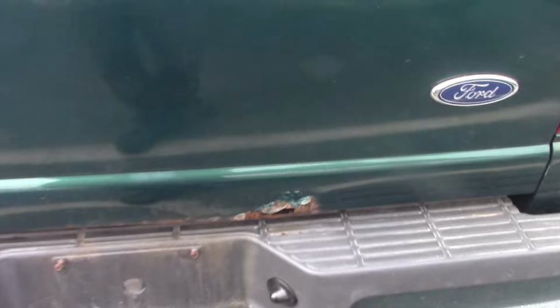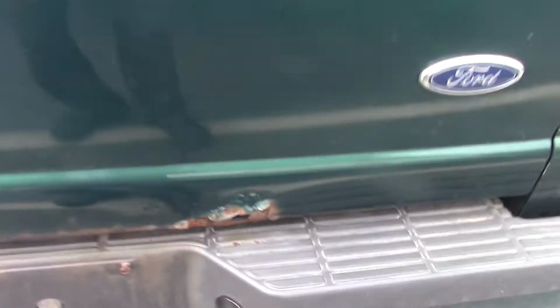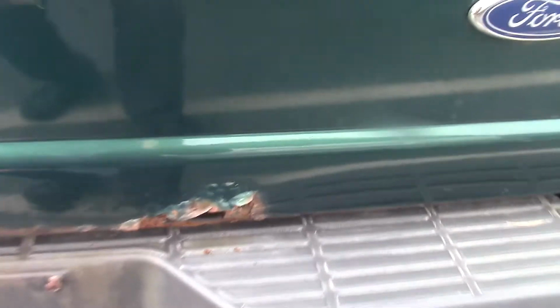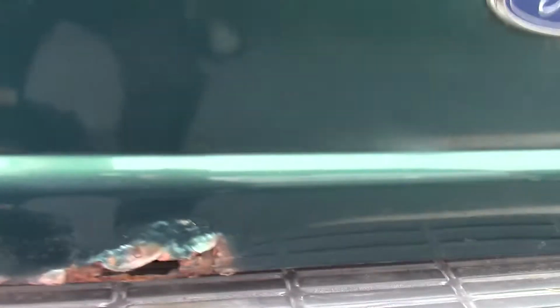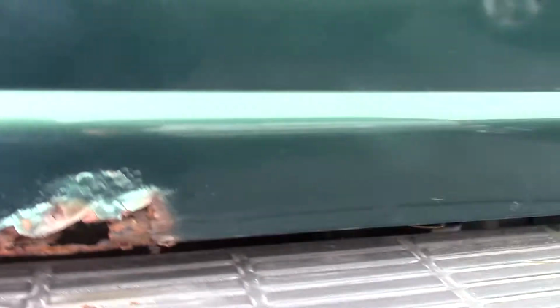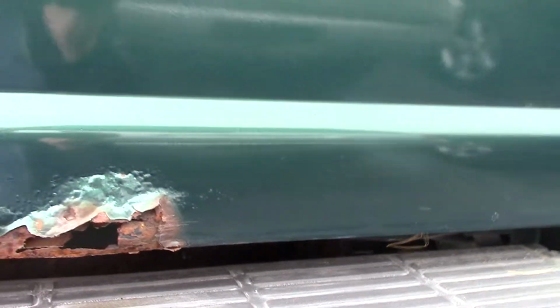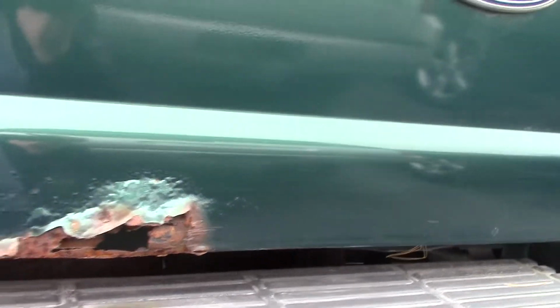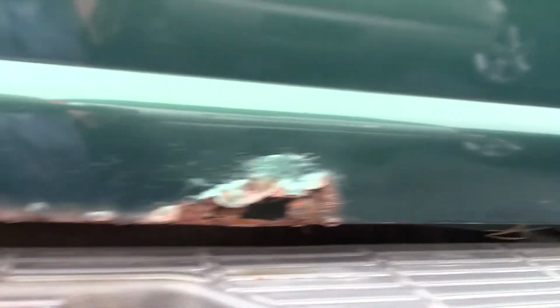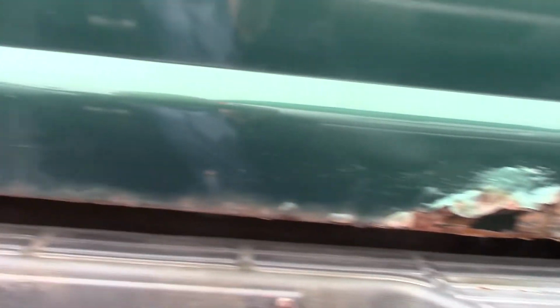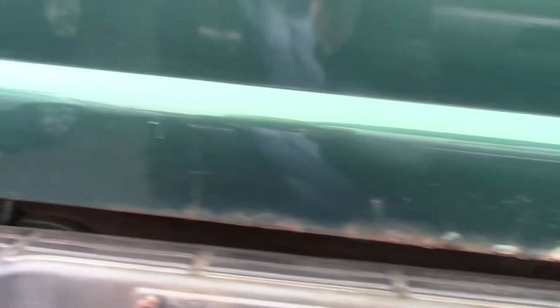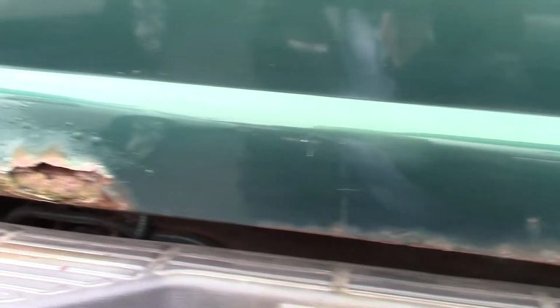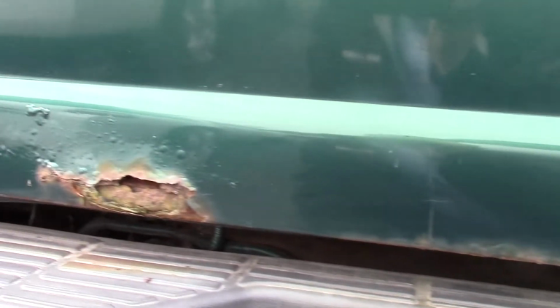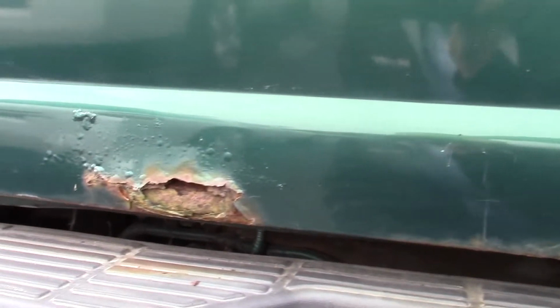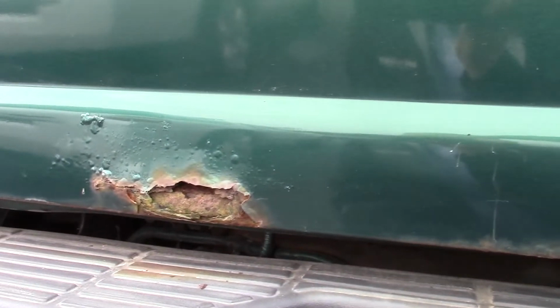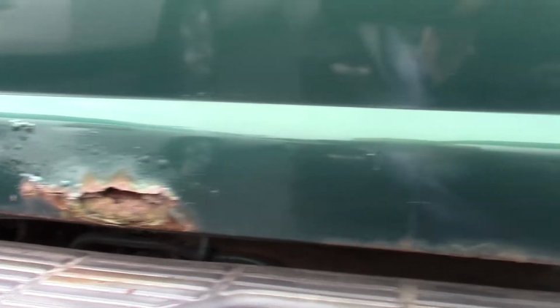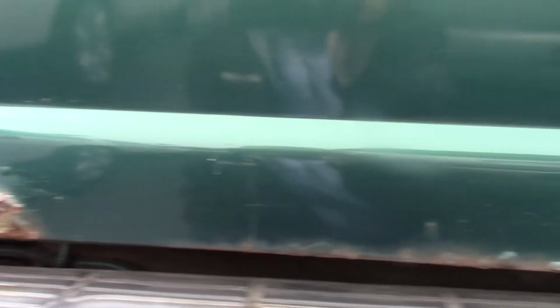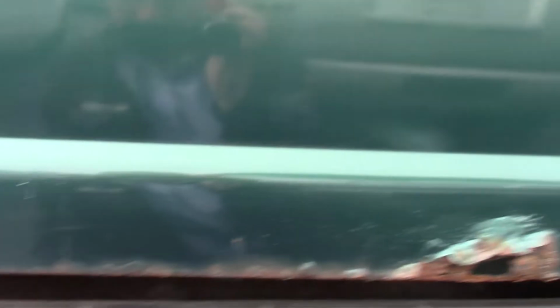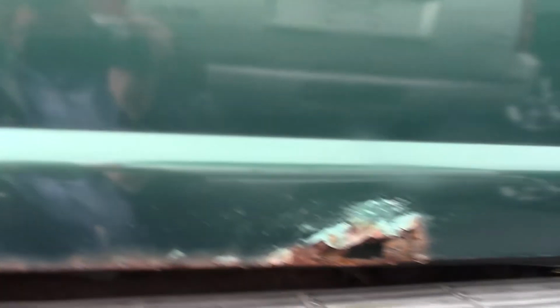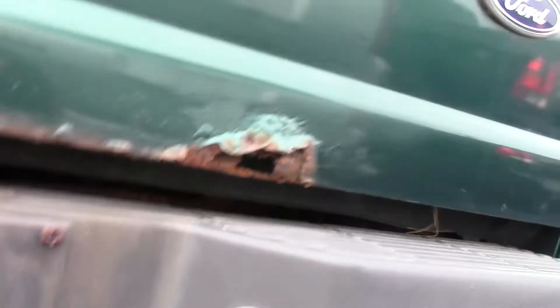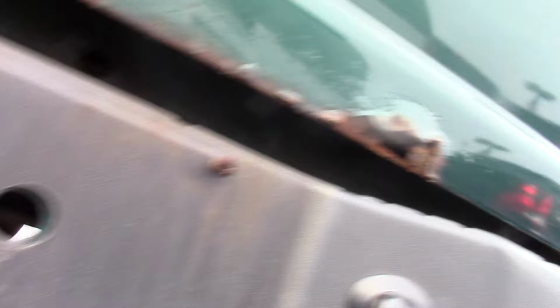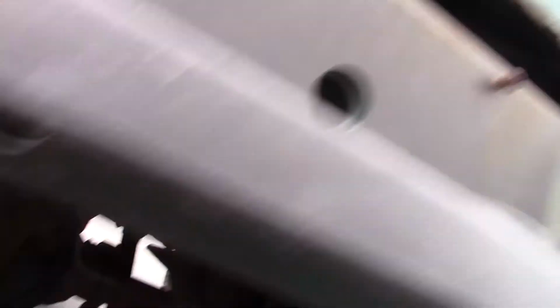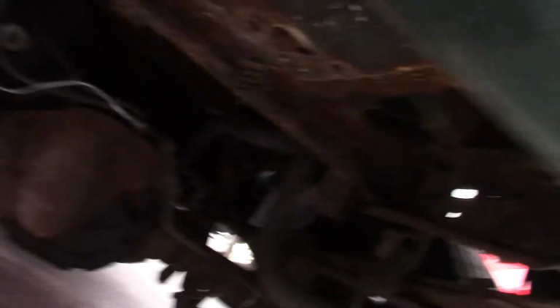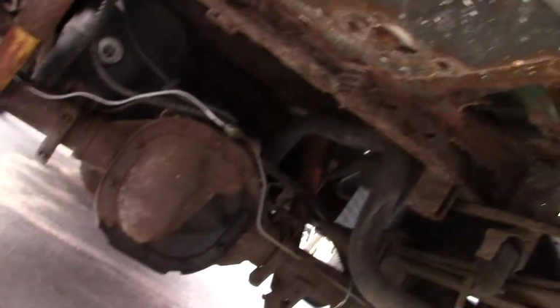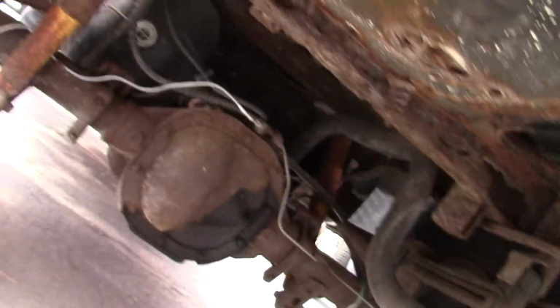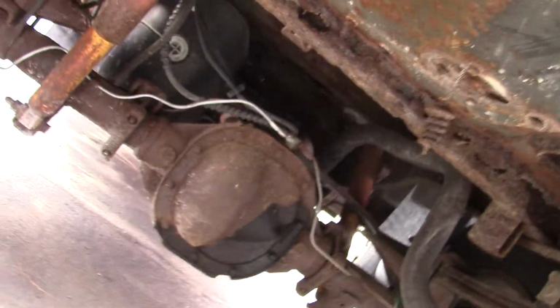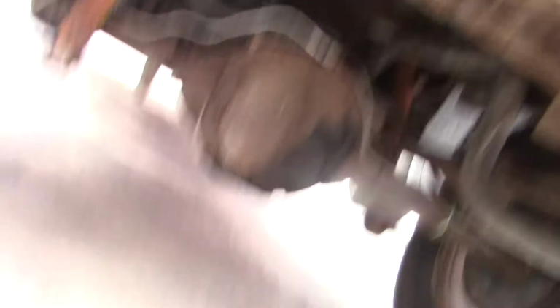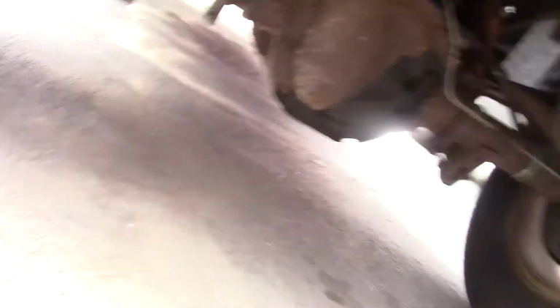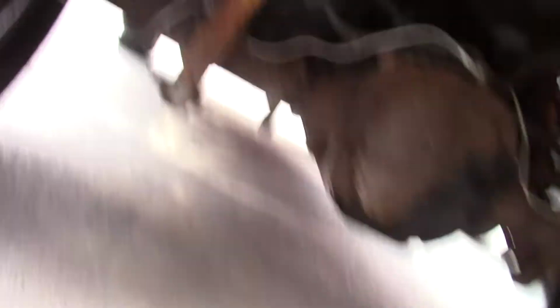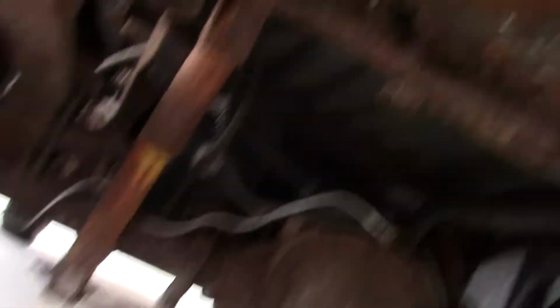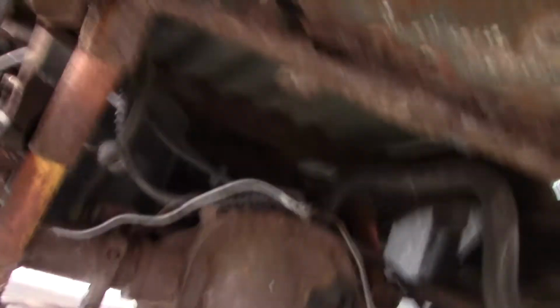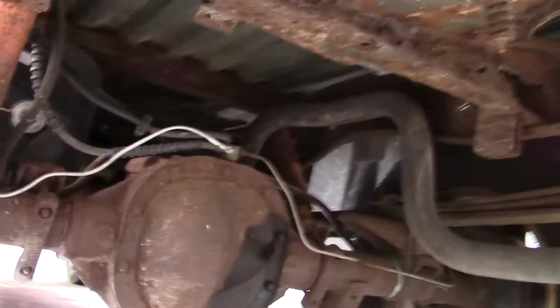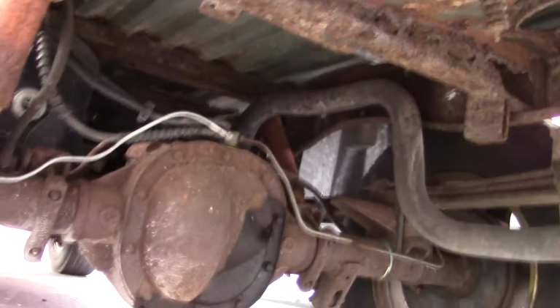The biggest rust spots are here on the tailgate. Let's see if we can get underneath here and see.